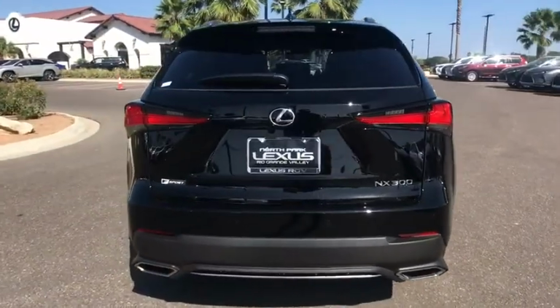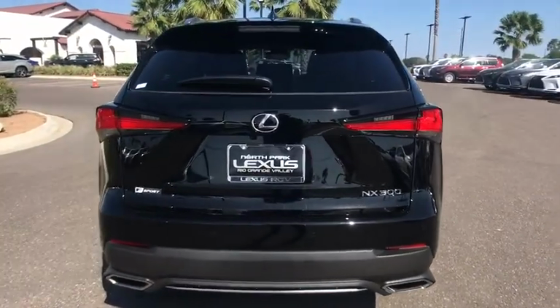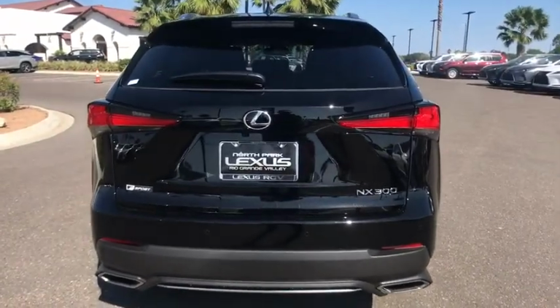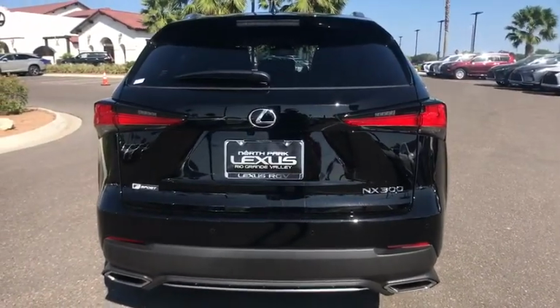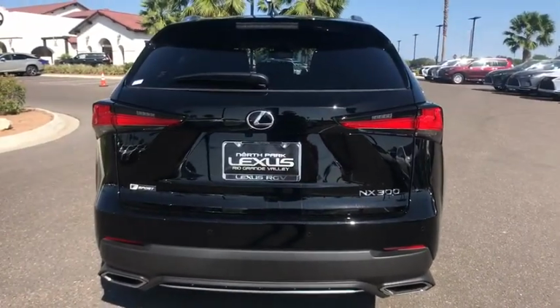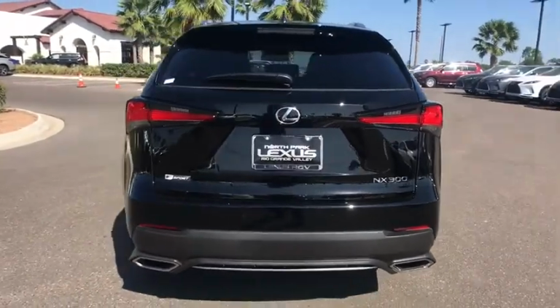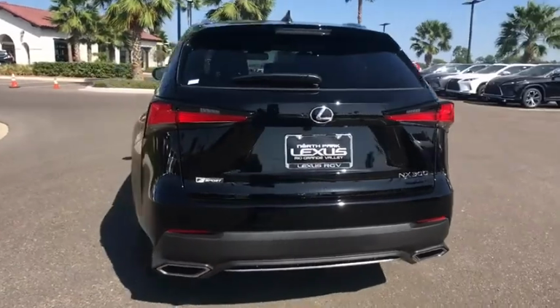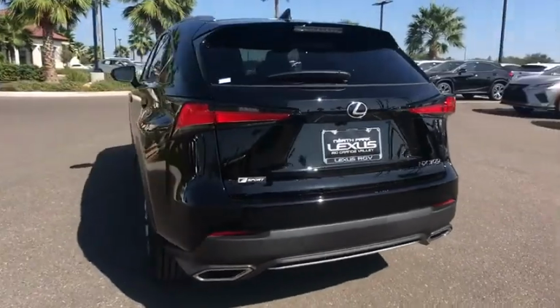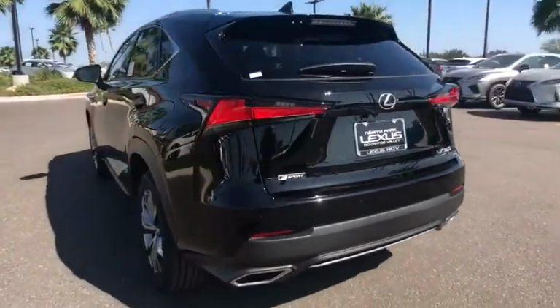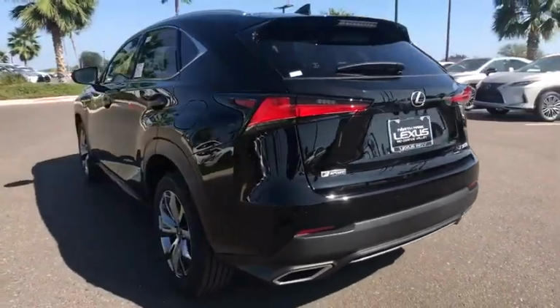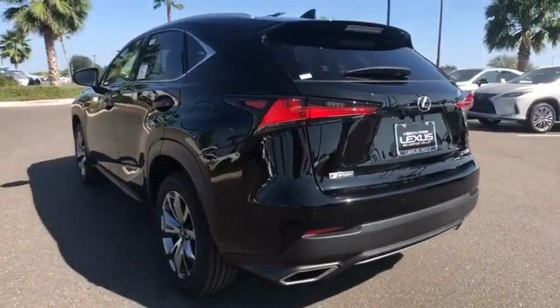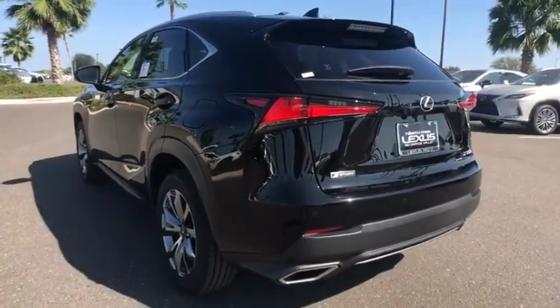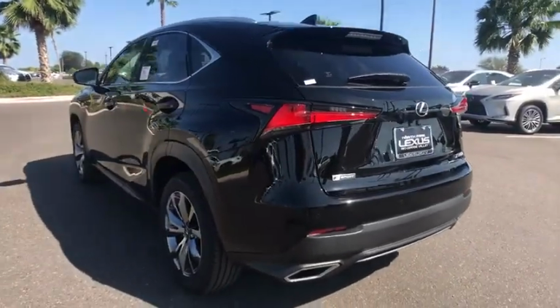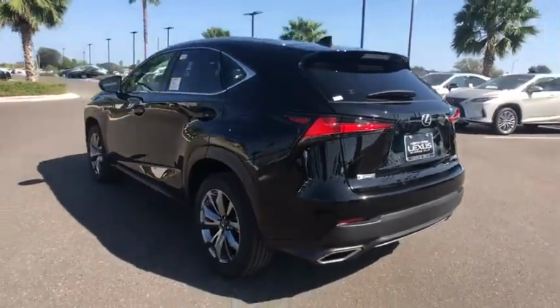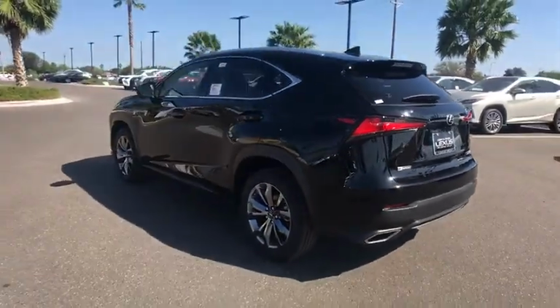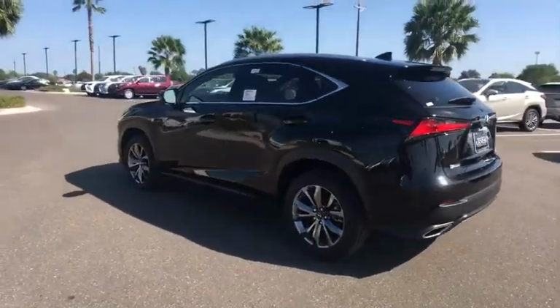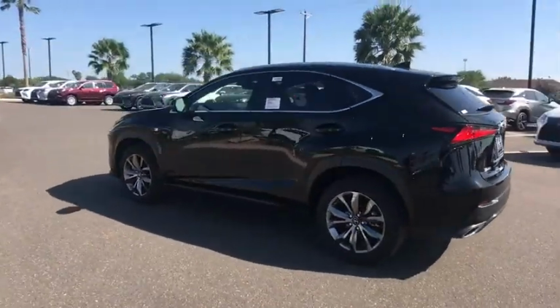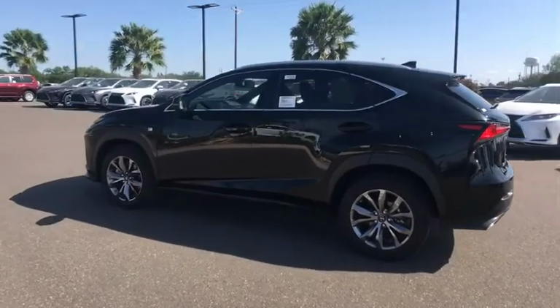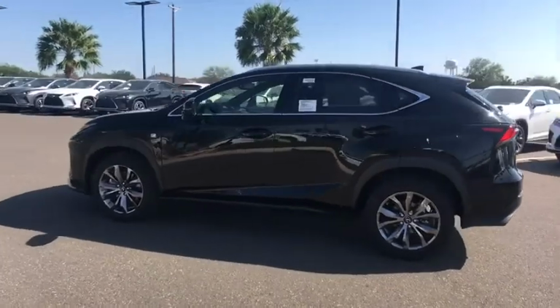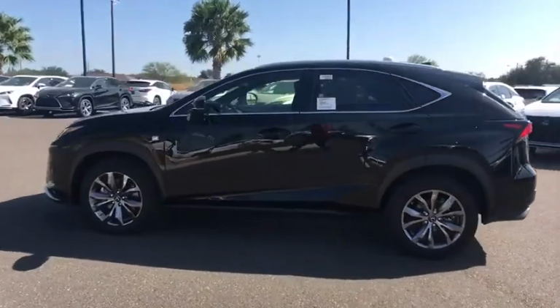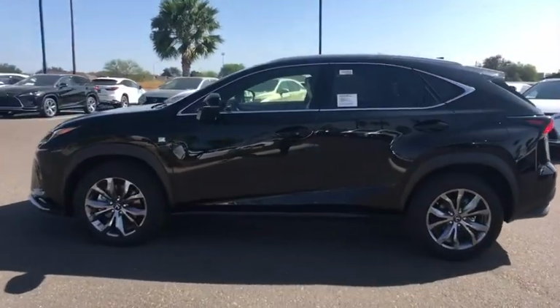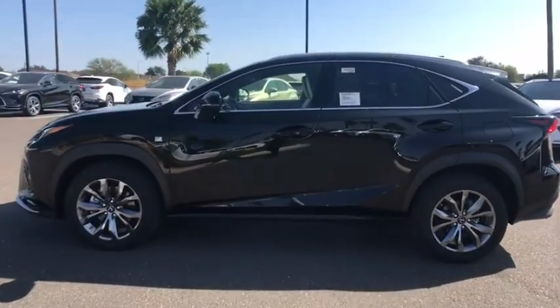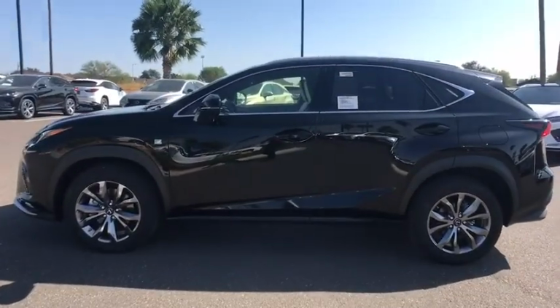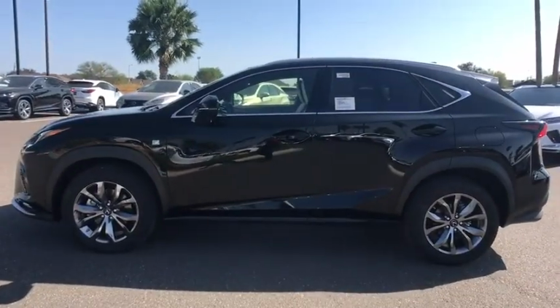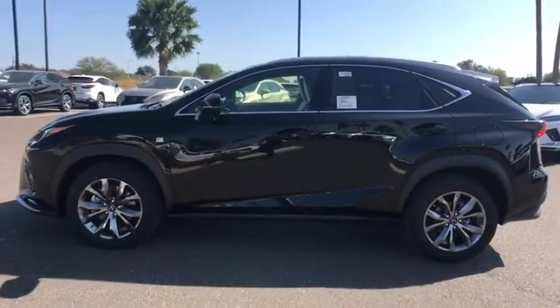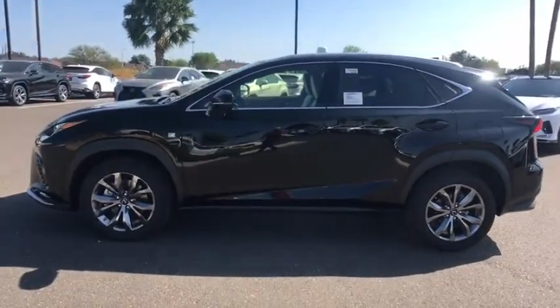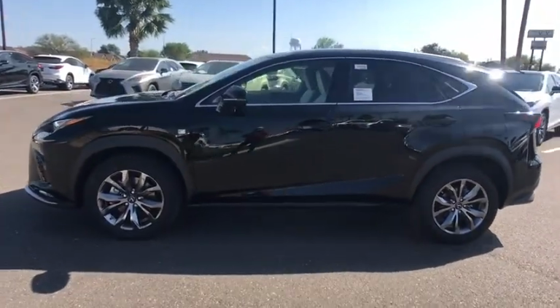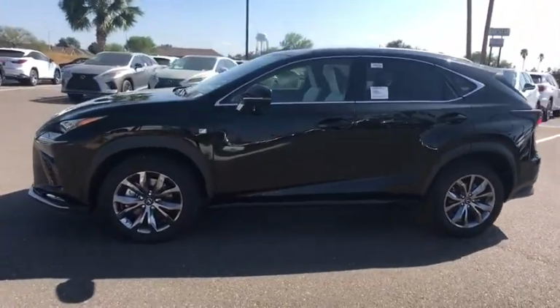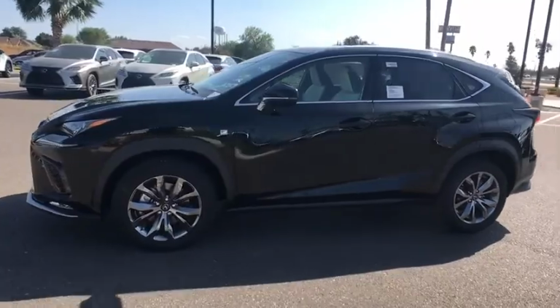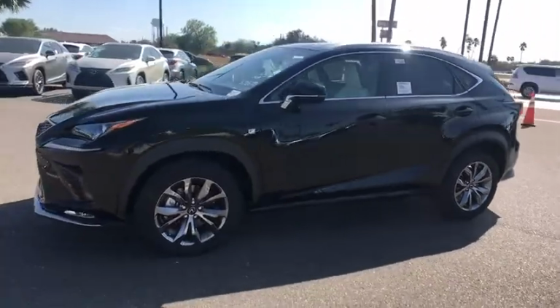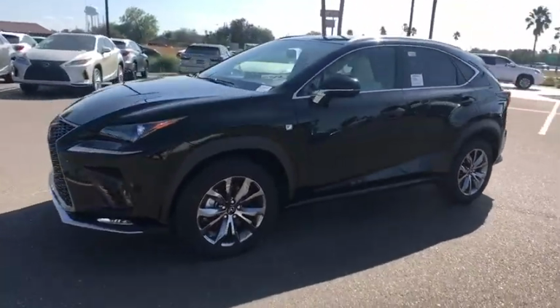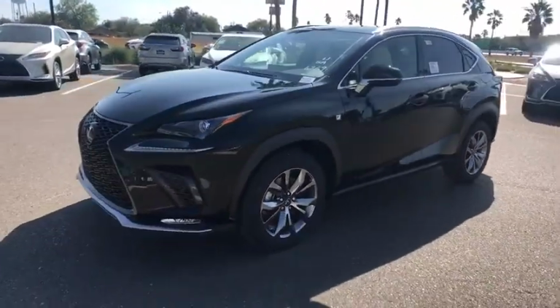Here are some of this vehicle's great options: backup camera, anti-lock braking system, steering wheel audio controls, power passenger seat, keyless entry, lane departure warning, traction control, stability control, remote engine start, Bluetooth.